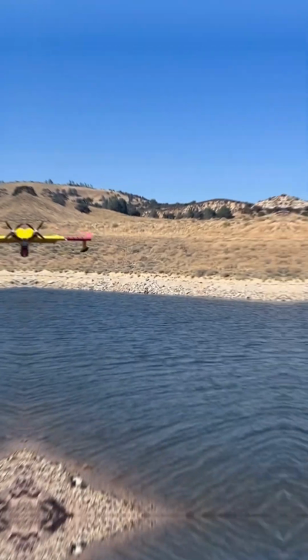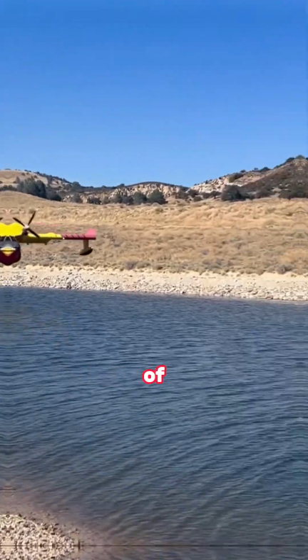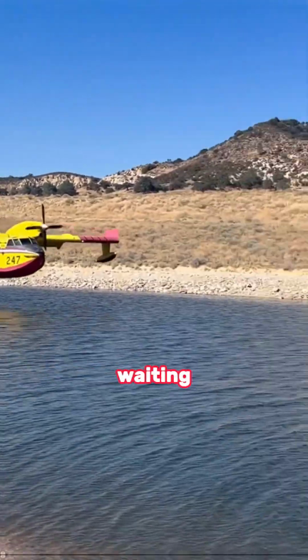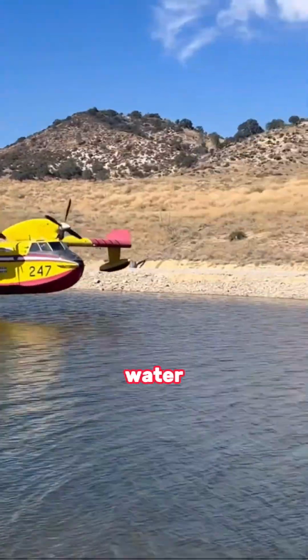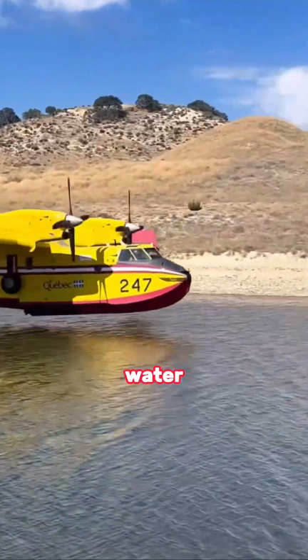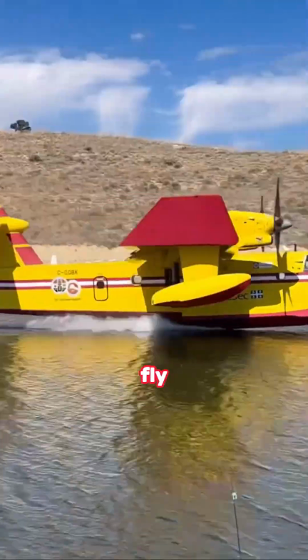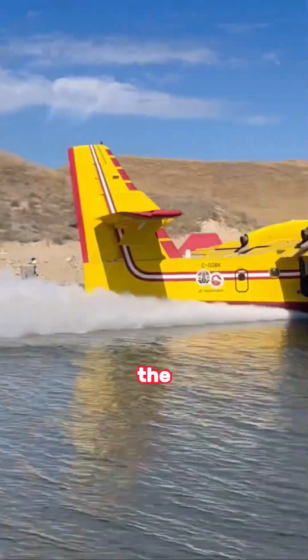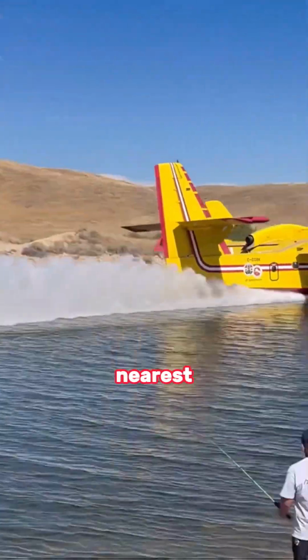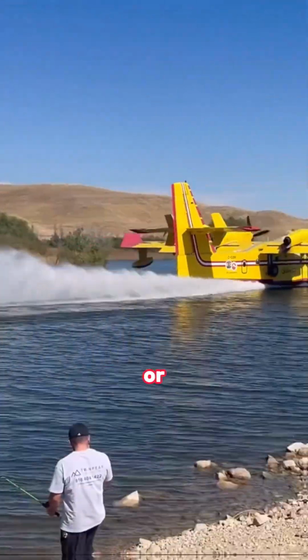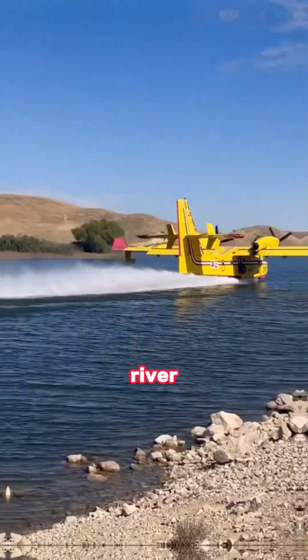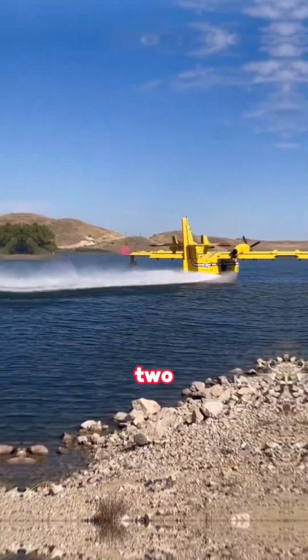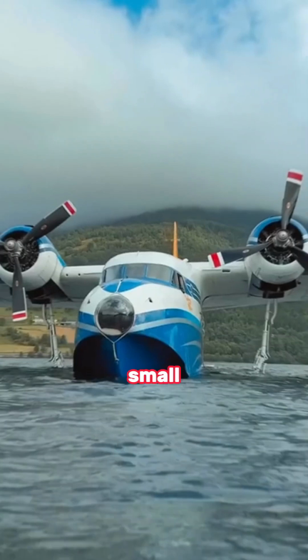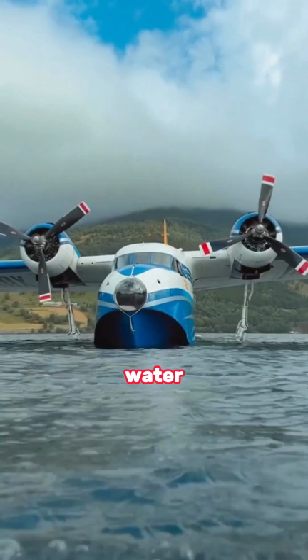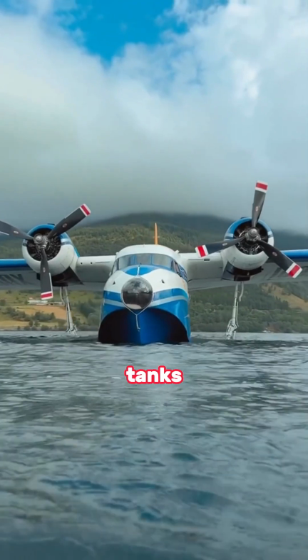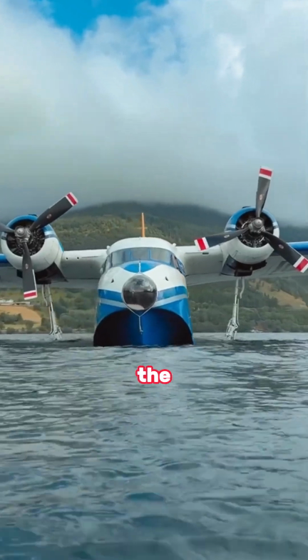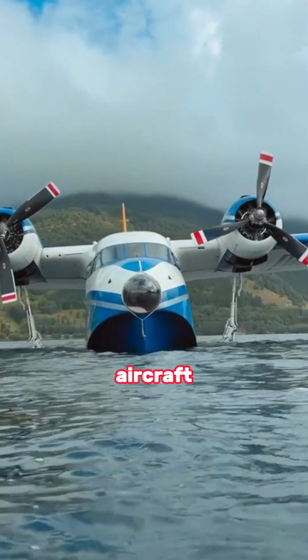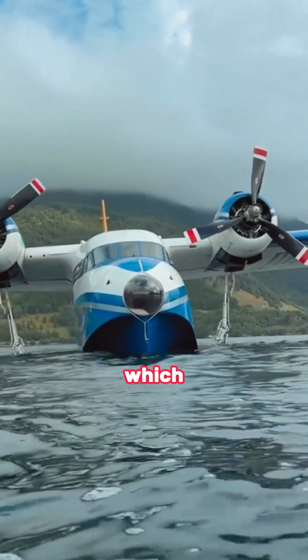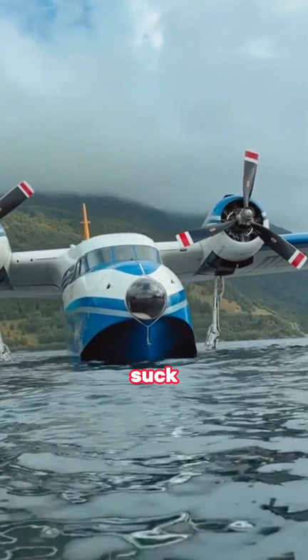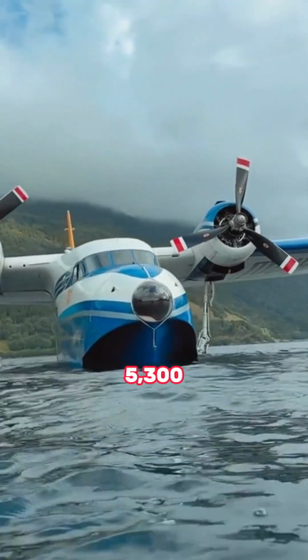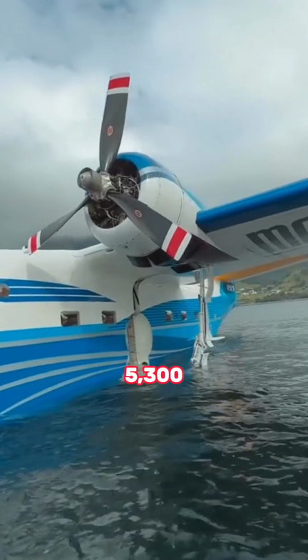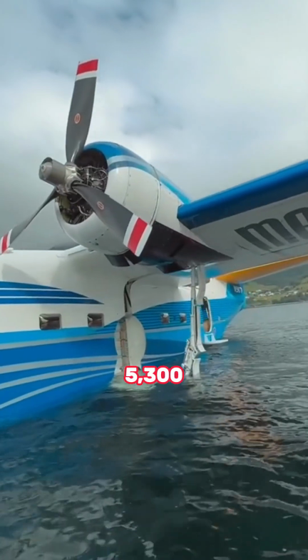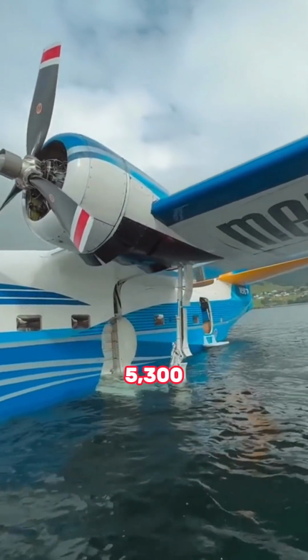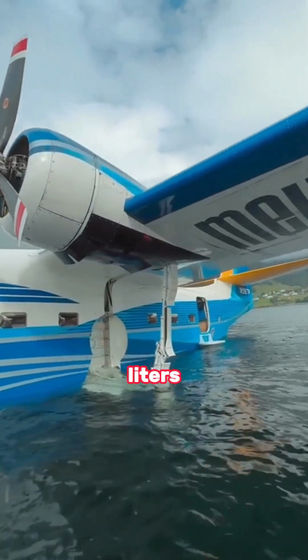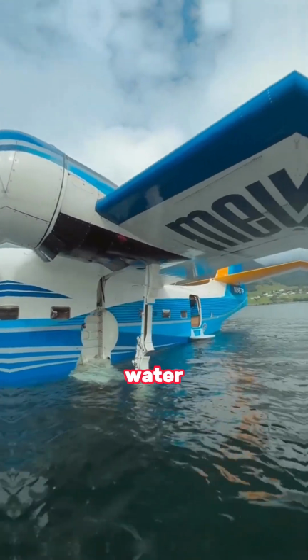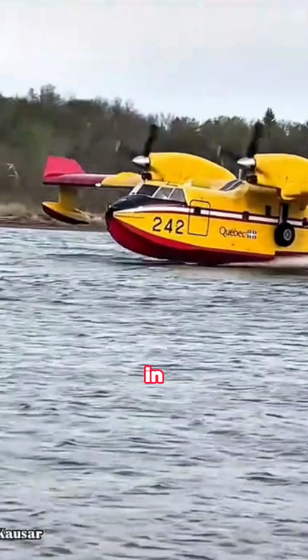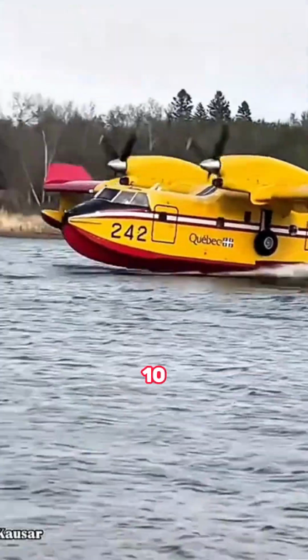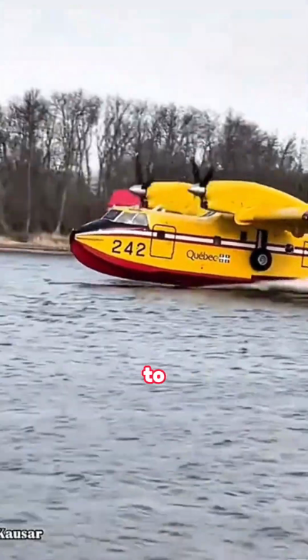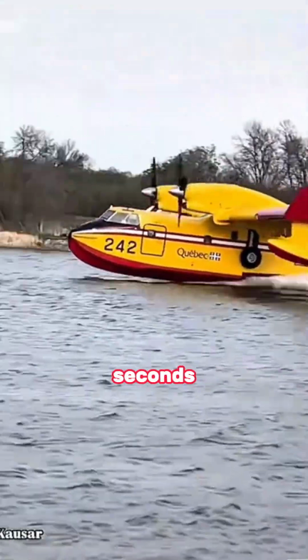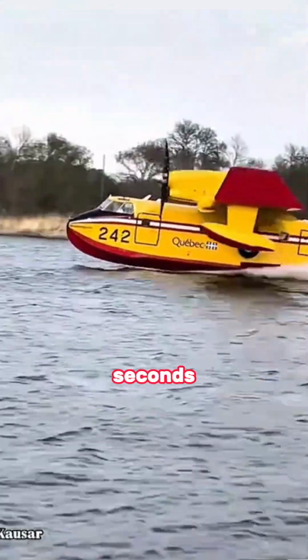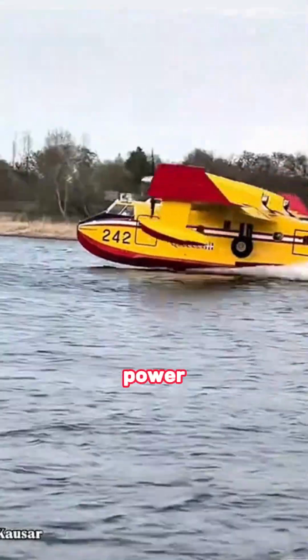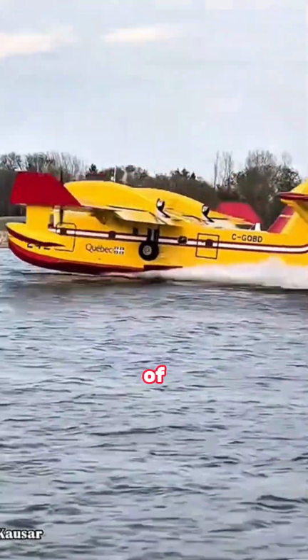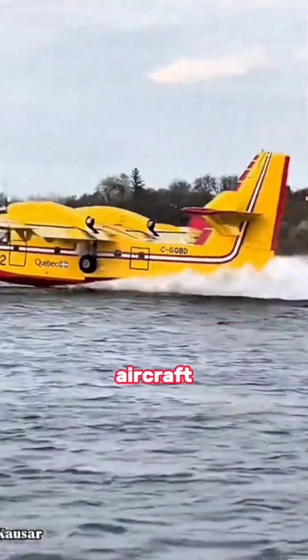Instead of waiting for water, they fly to the nearest lake or river. There are two small water tanks under the aircraft, which can suck in 5,300 liters of water in just 10 to 12 seconds under the power of the aircraft.